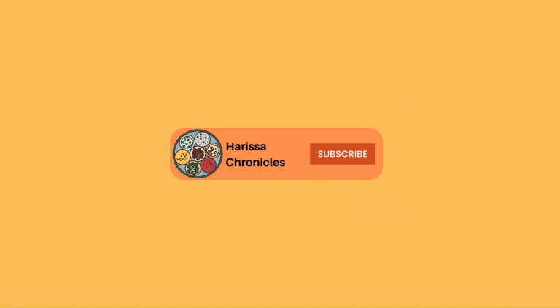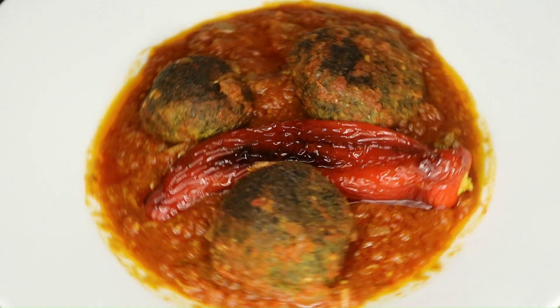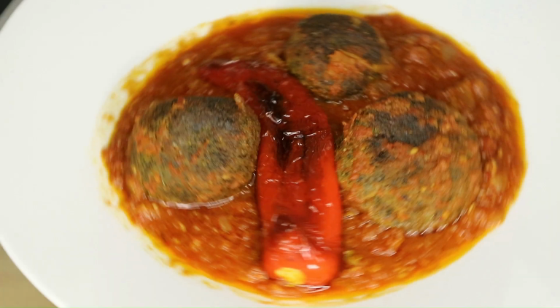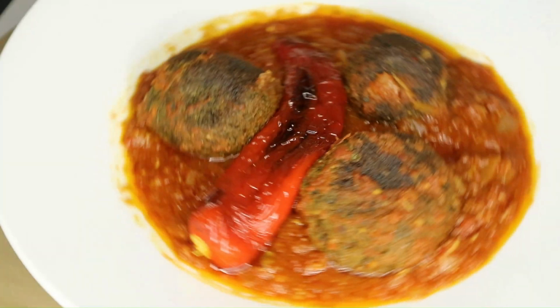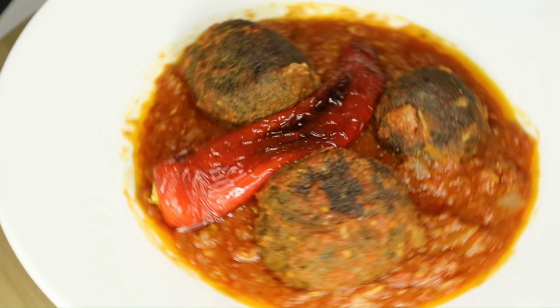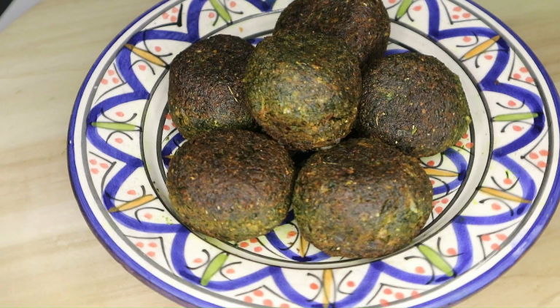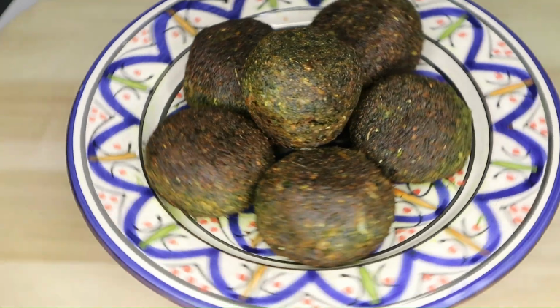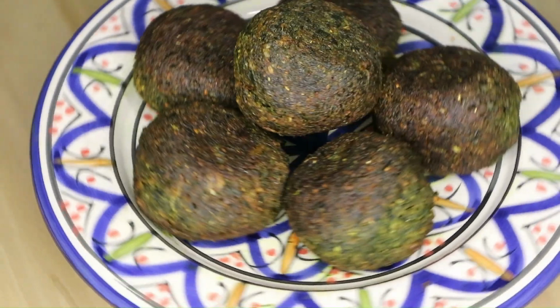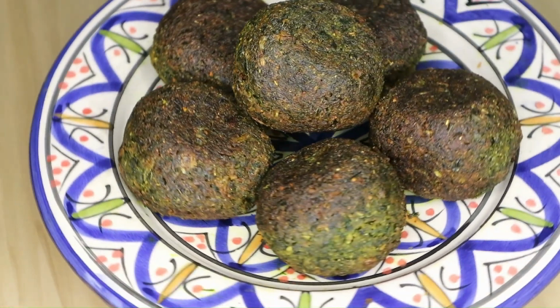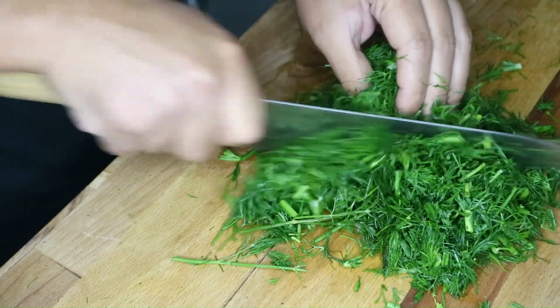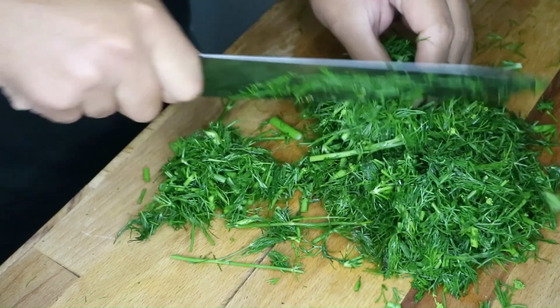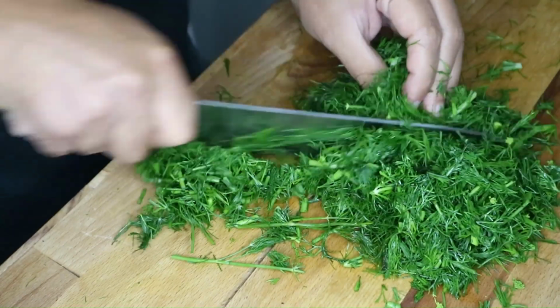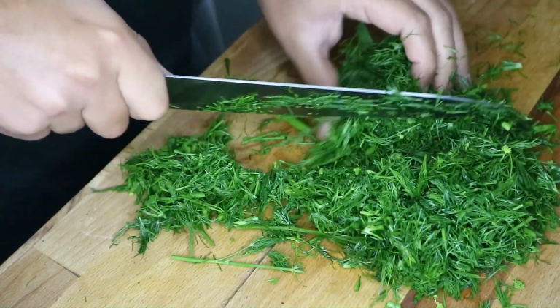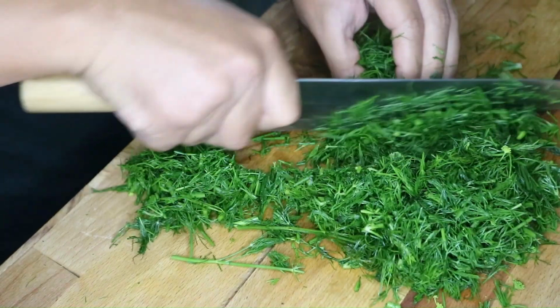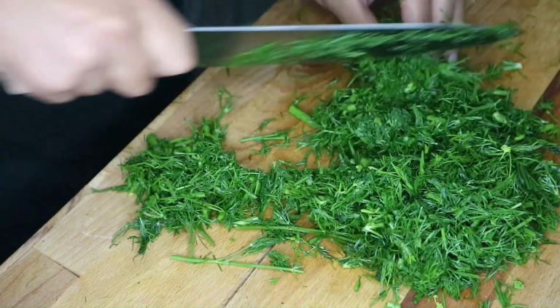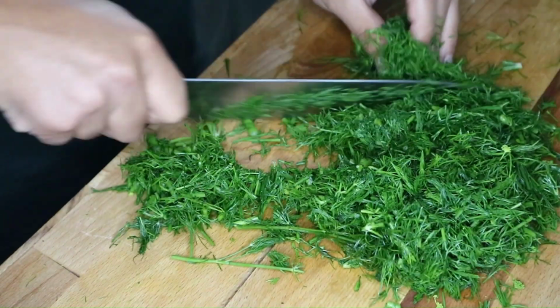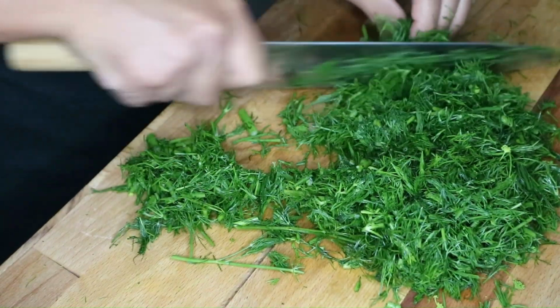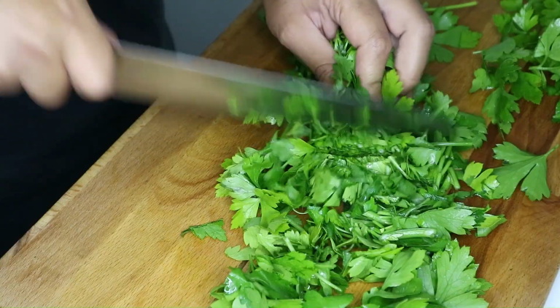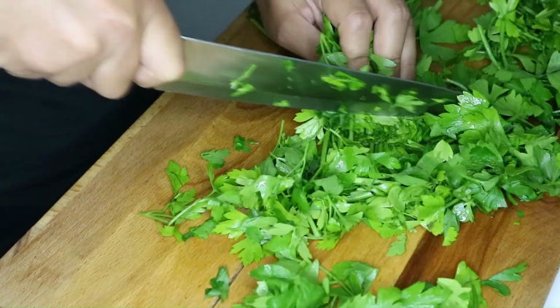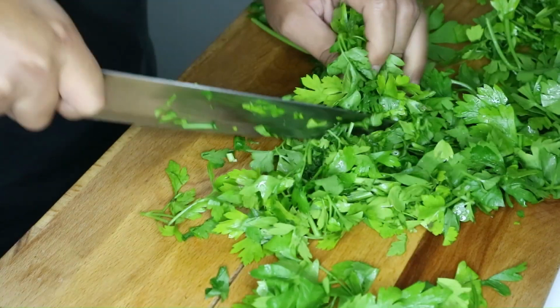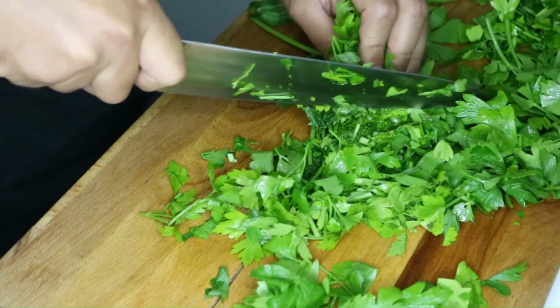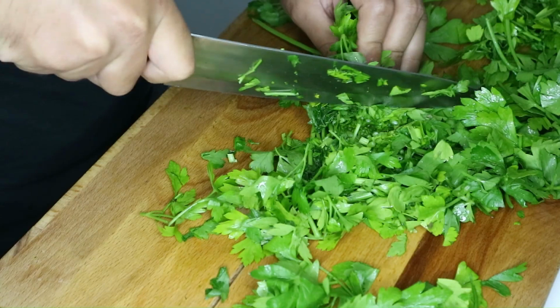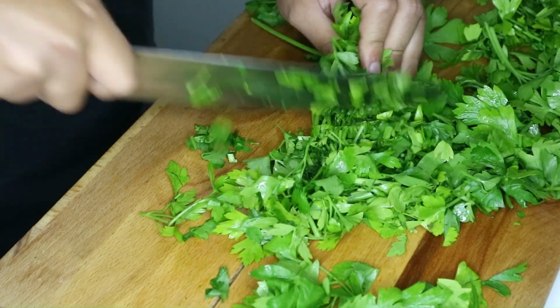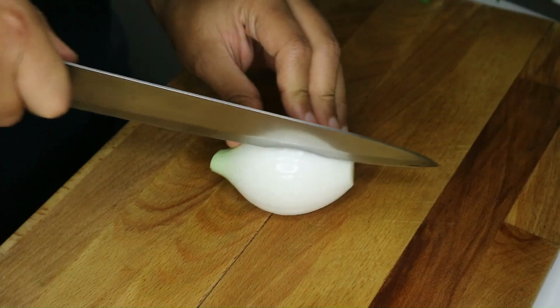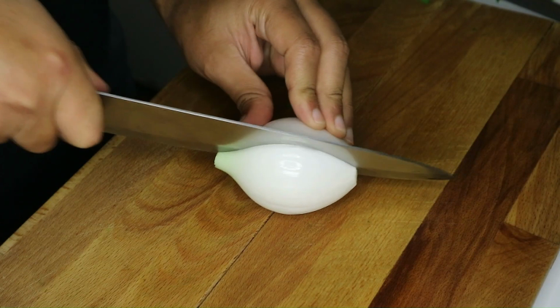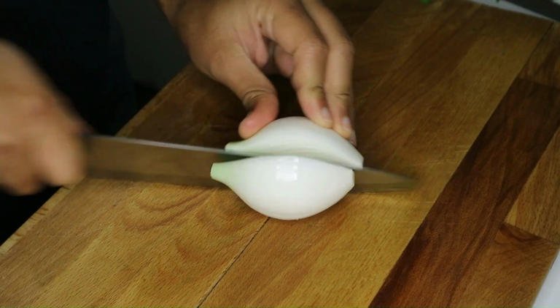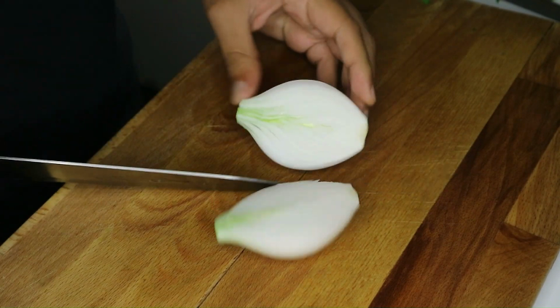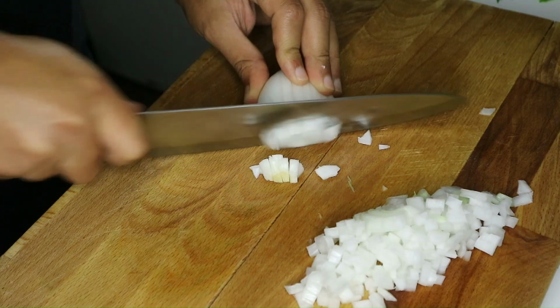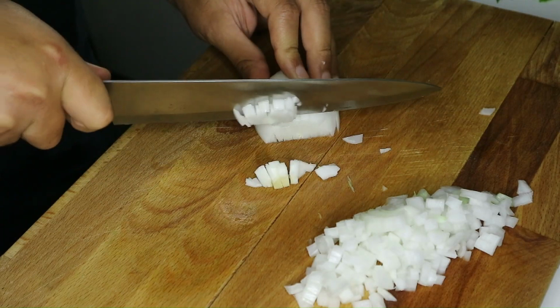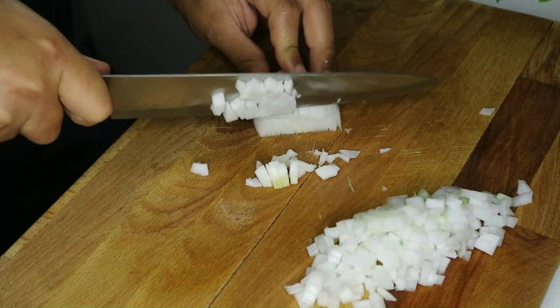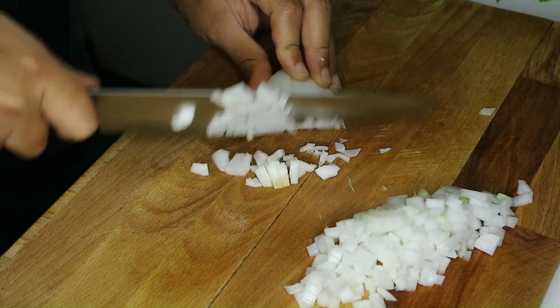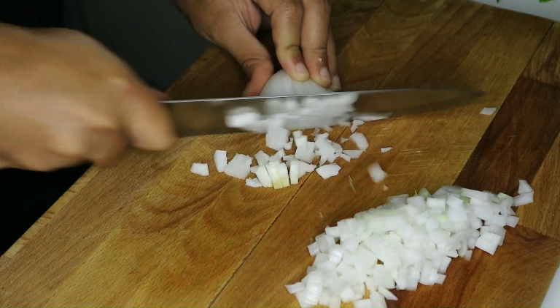Welcome everyone! Today in Risa Chronicles we have a very special Tunisian recipe to share with you: dail balls, also known as chiptia or boulet danette. So let's get started!